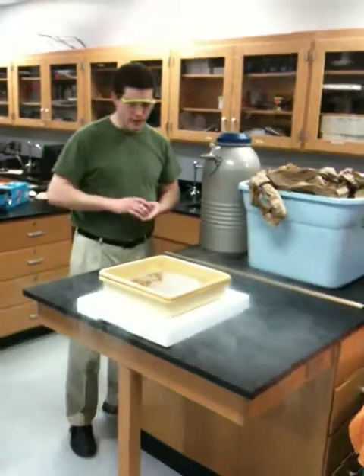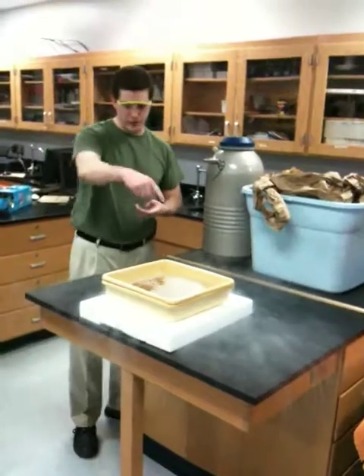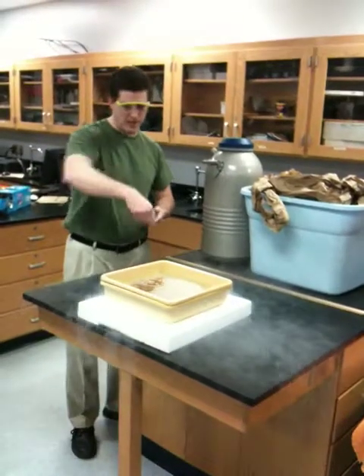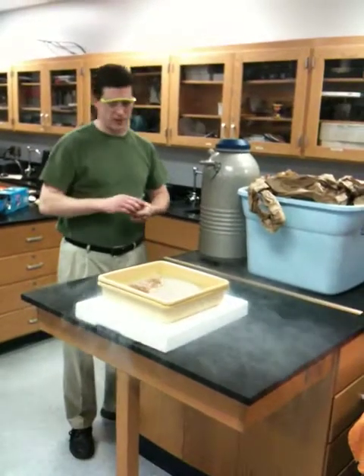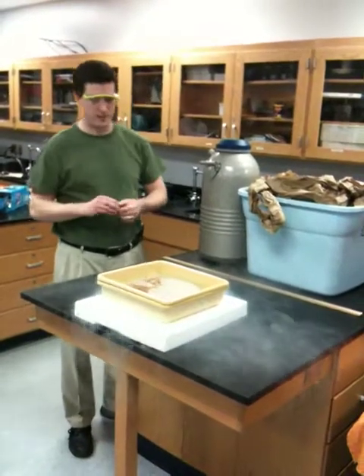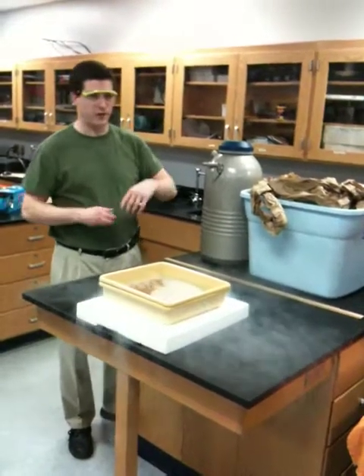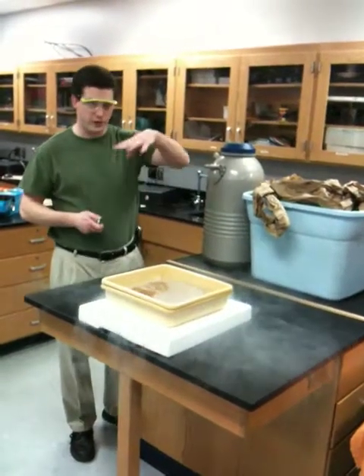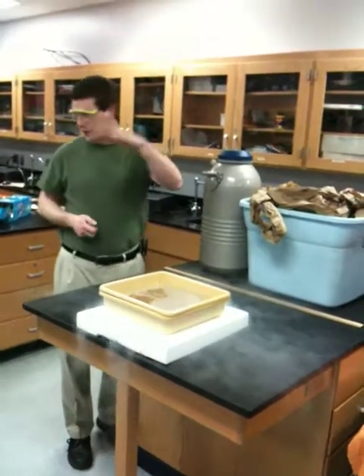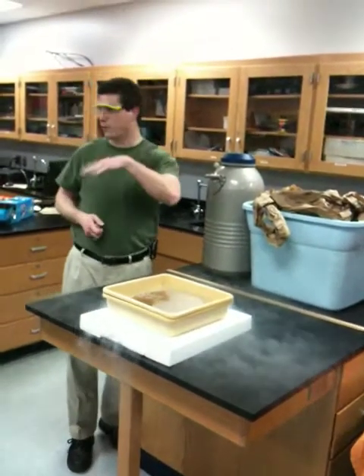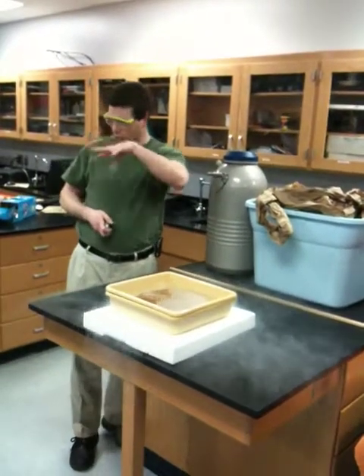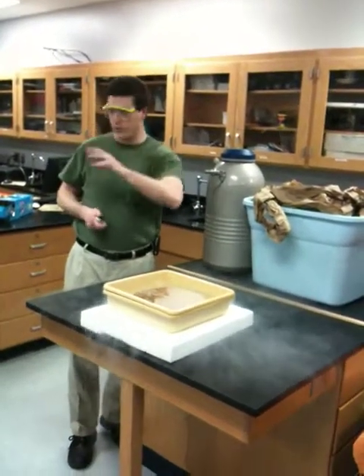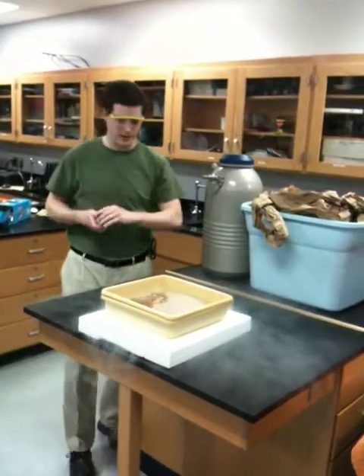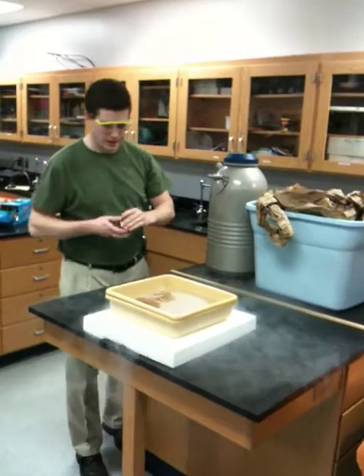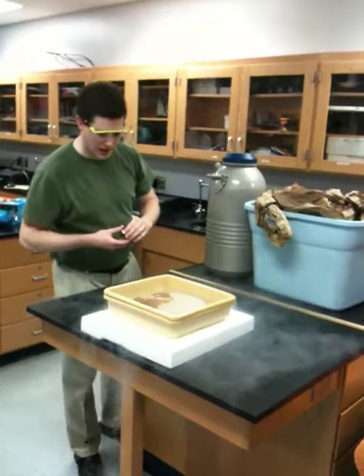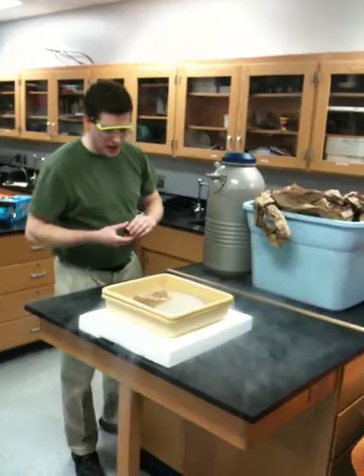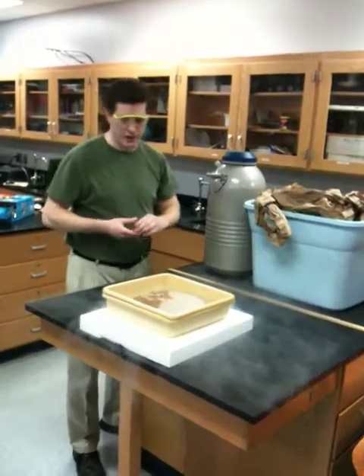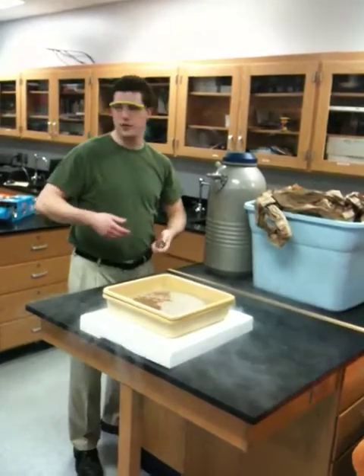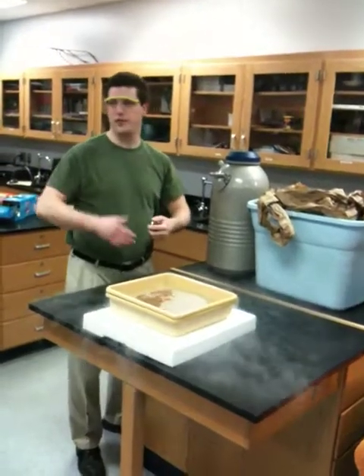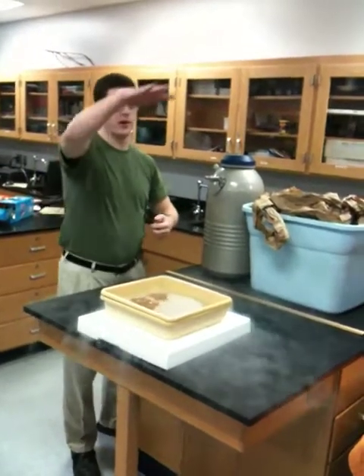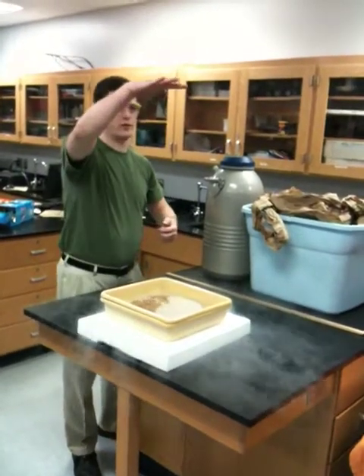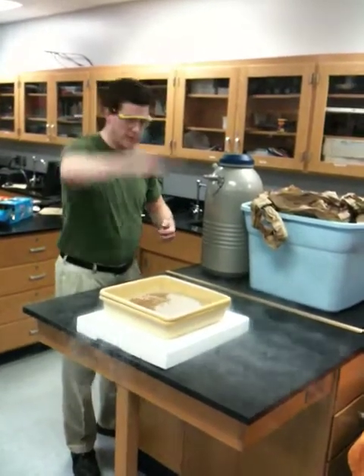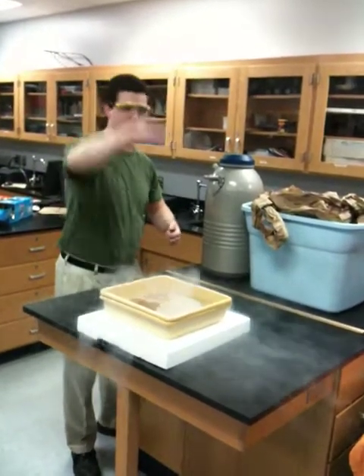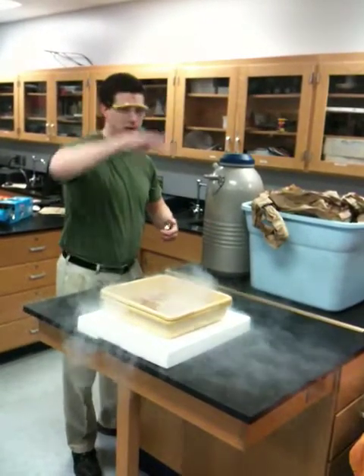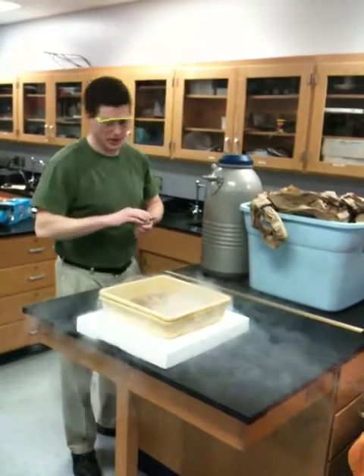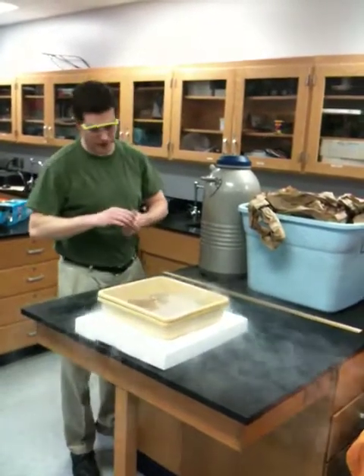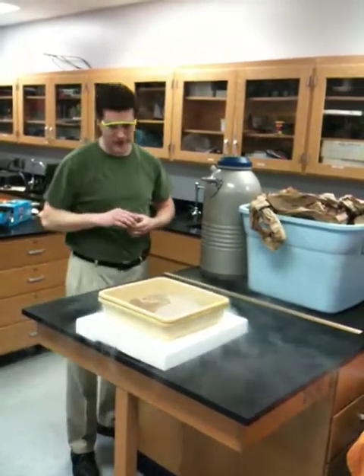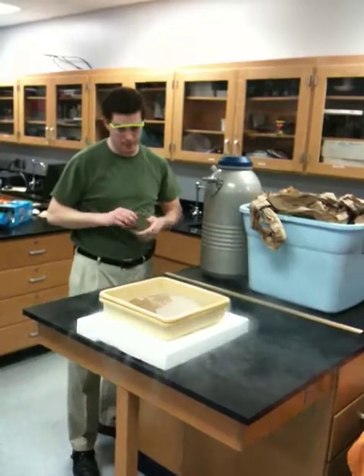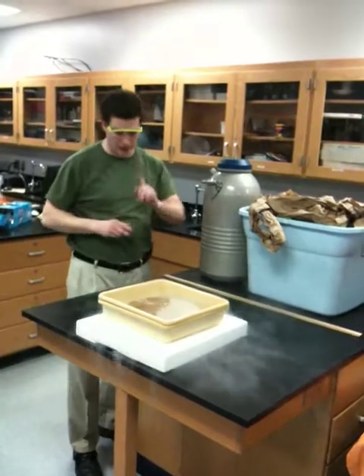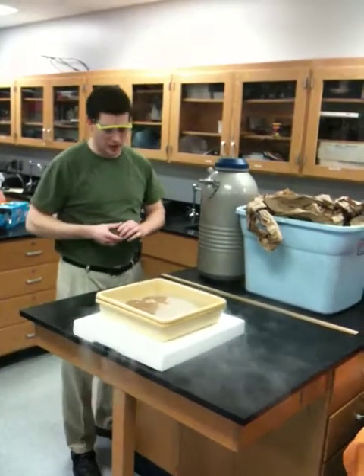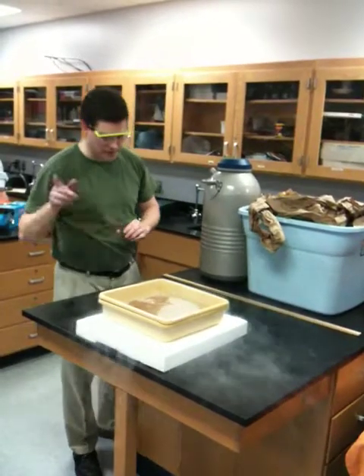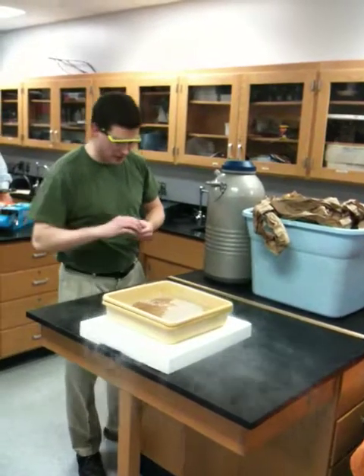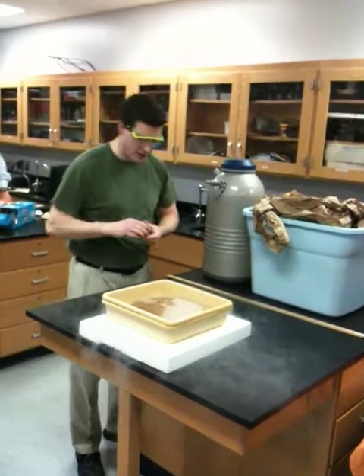We were just doing a couple of test drops a few seconds ago. It starts to work, it works a little bit, okay? It's not going to do this thing where it drops from here and bounces like up to here. I don't think it's going to be that good, but it's going to be better than what you saw up there.